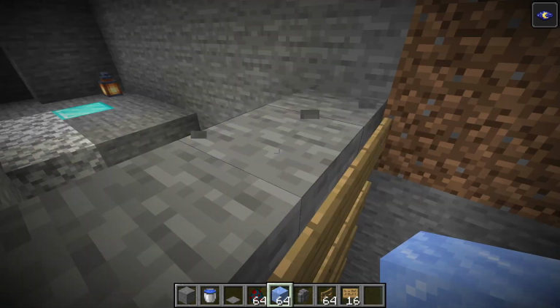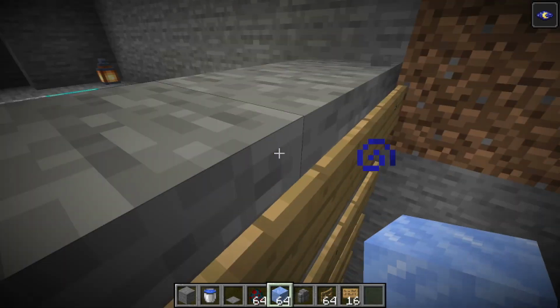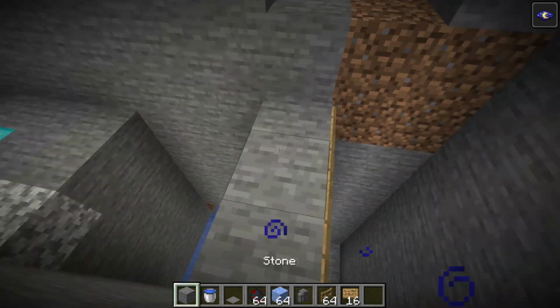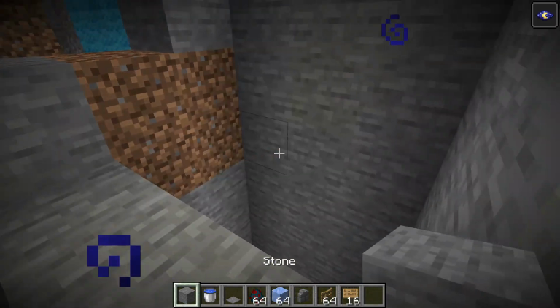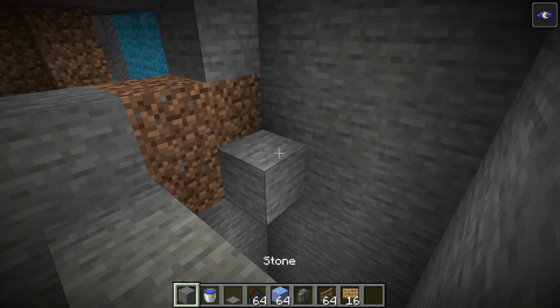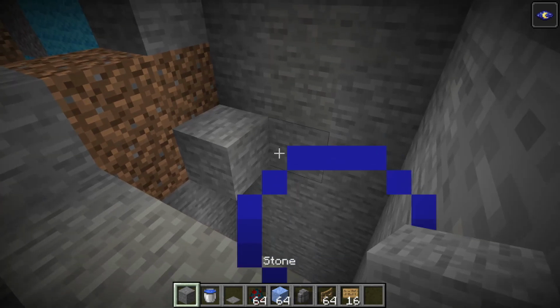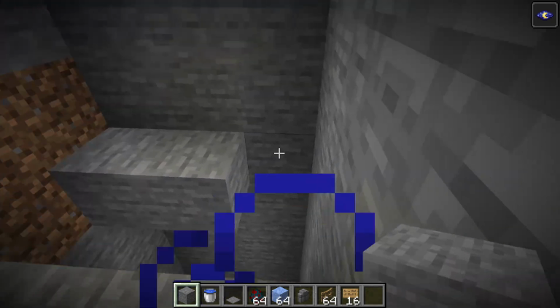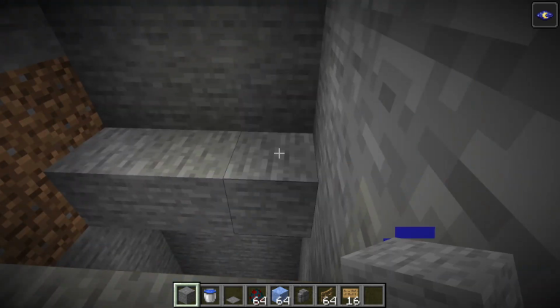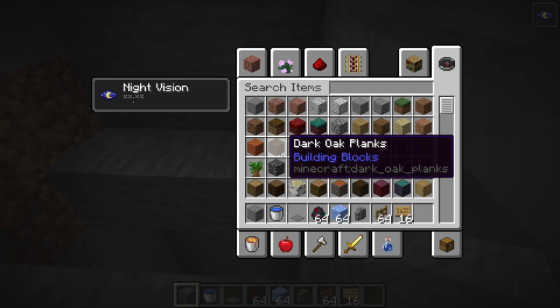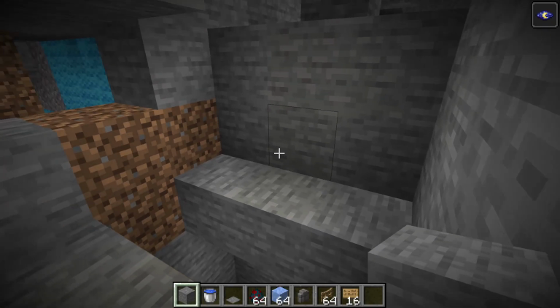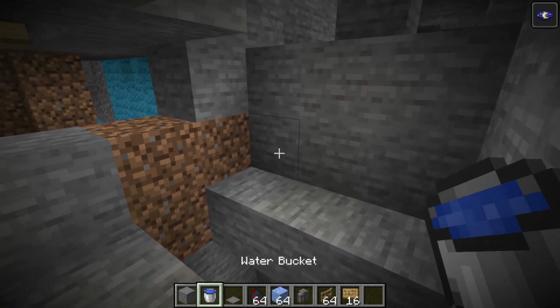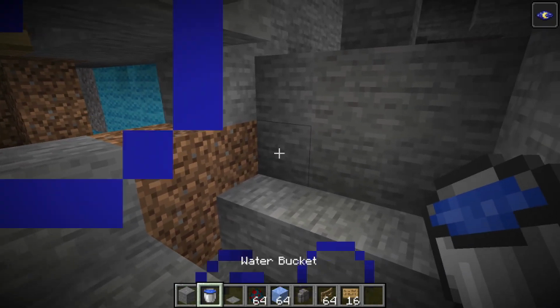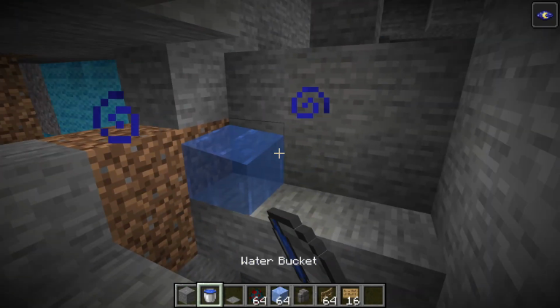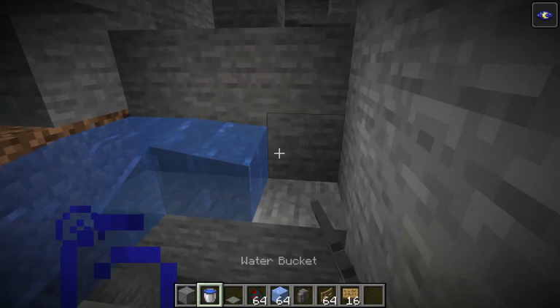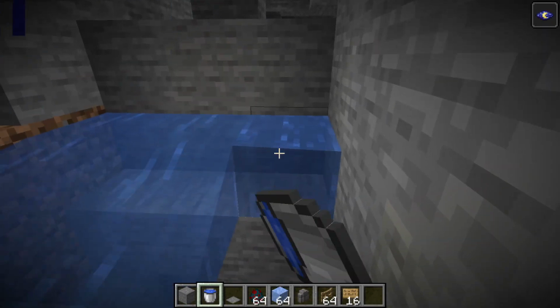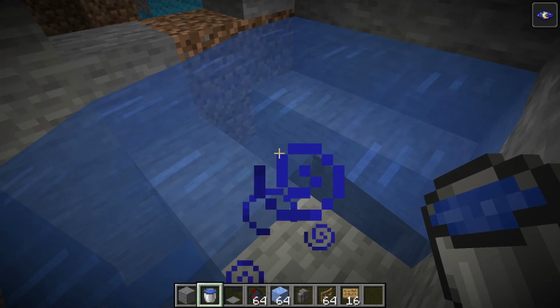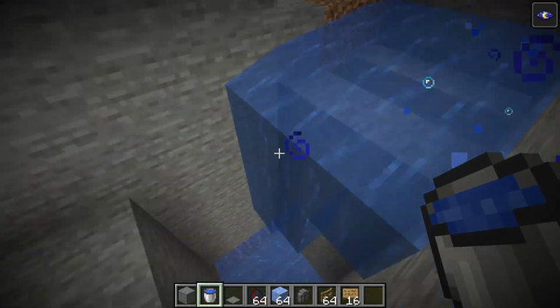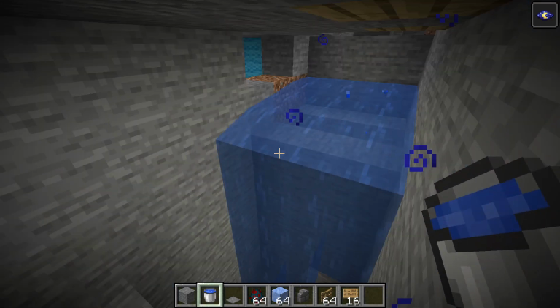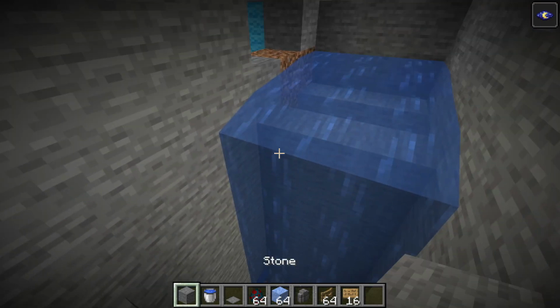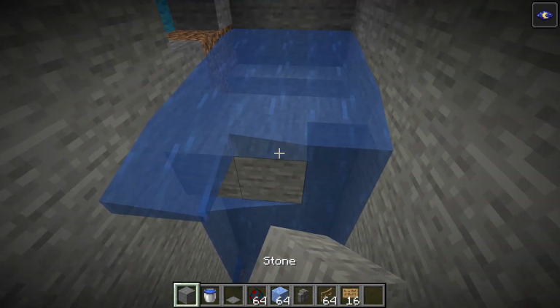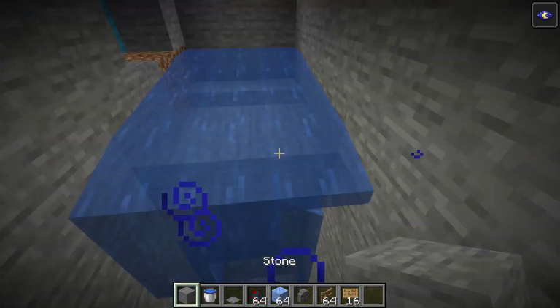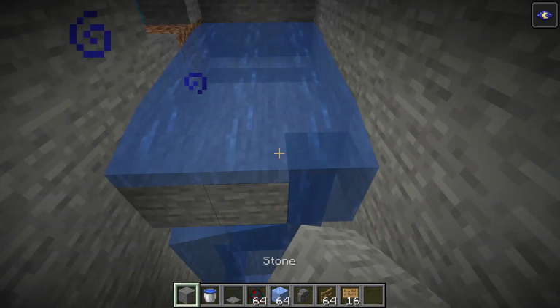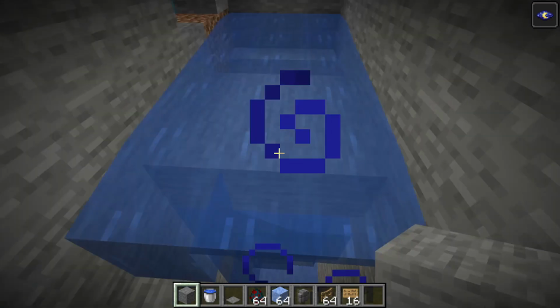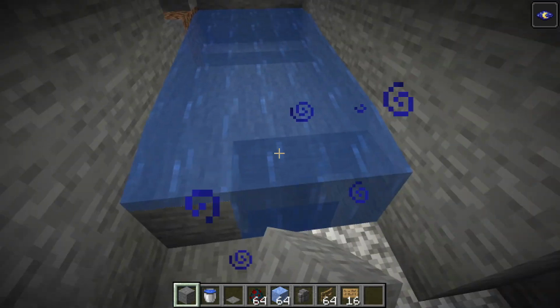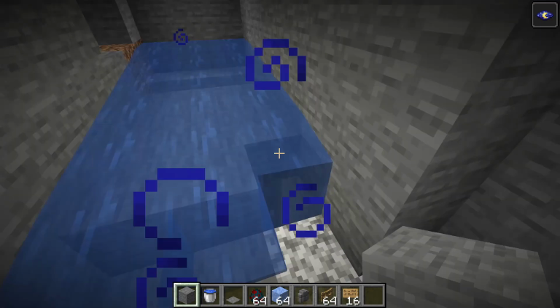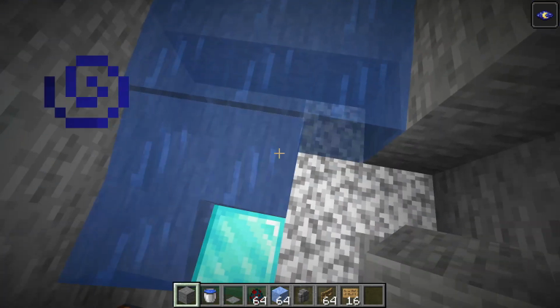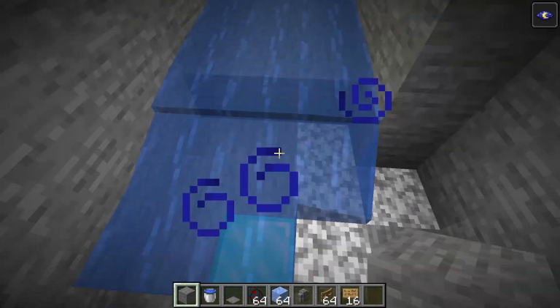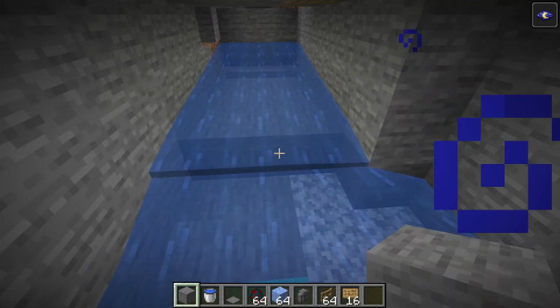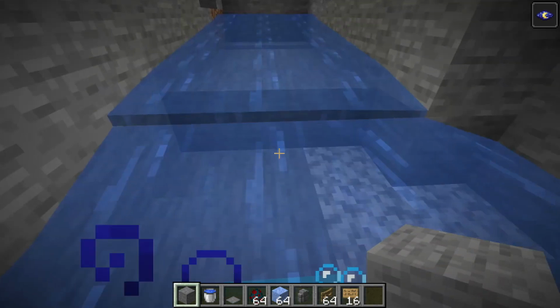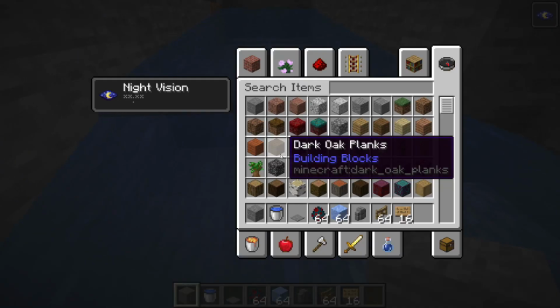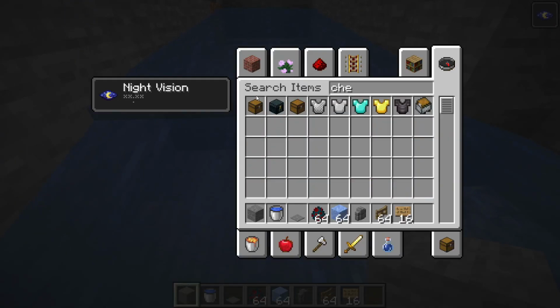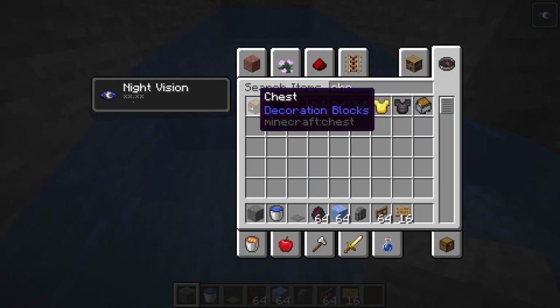We put solid blocks in here, then three water sources there like so, and this will flow all the way over here.